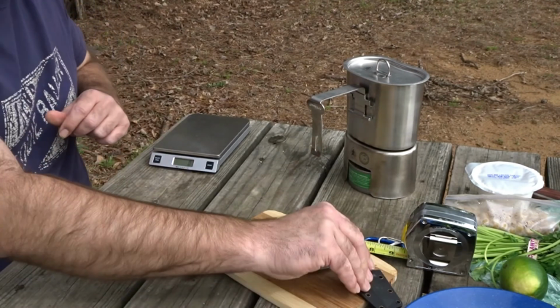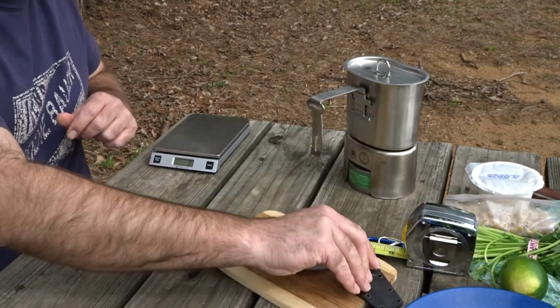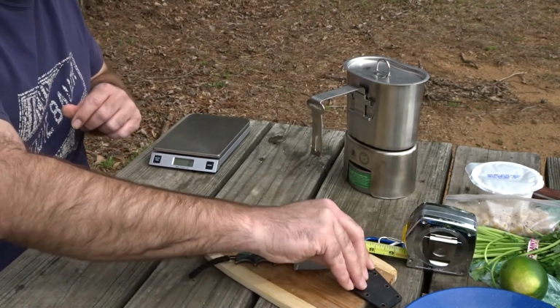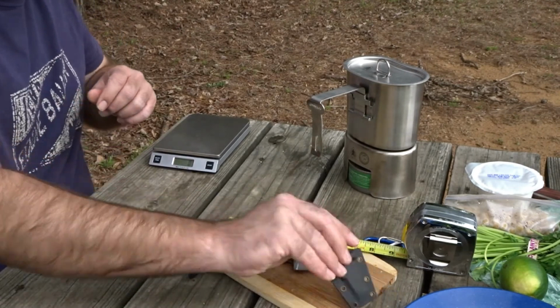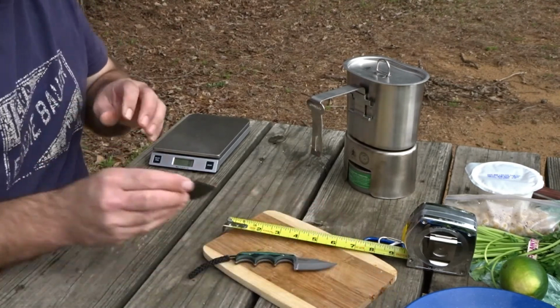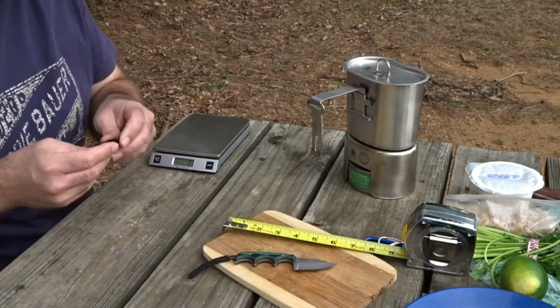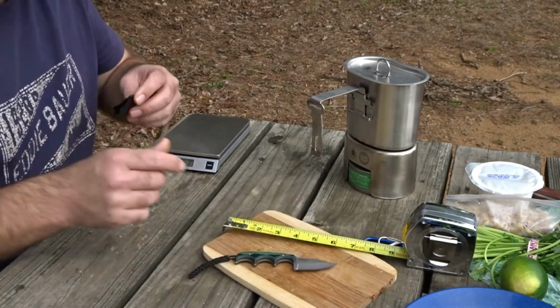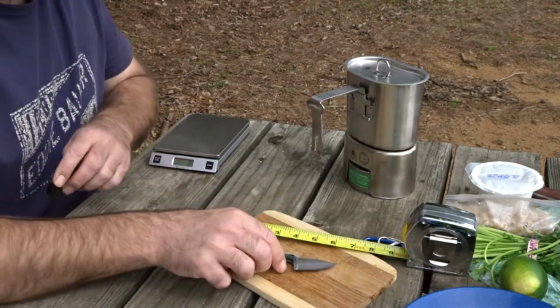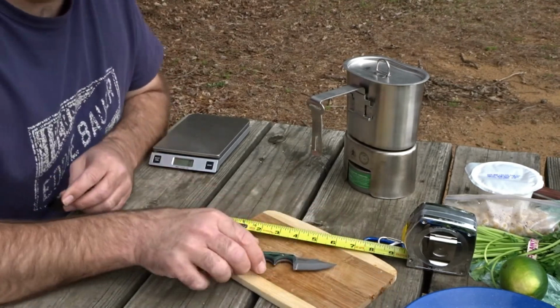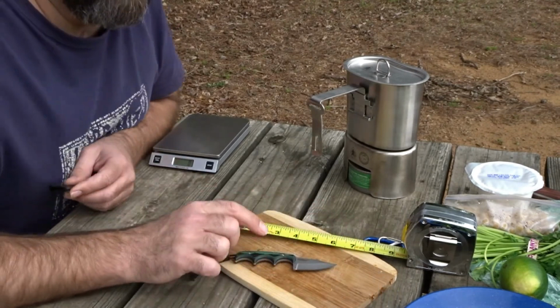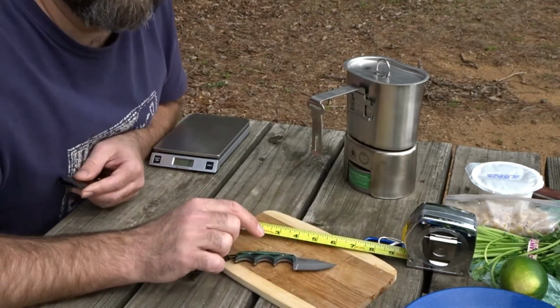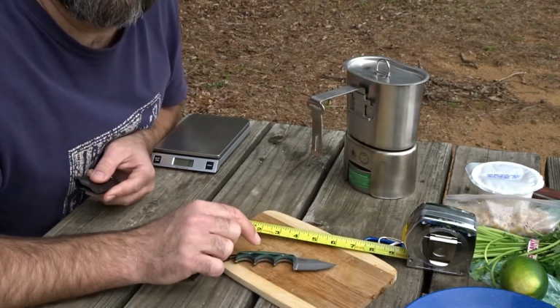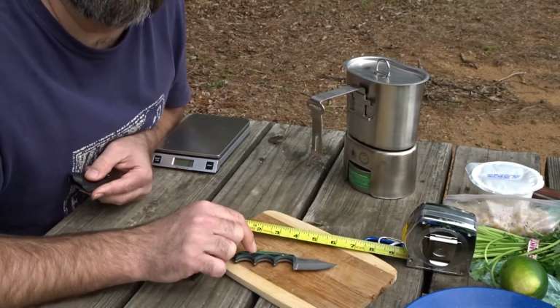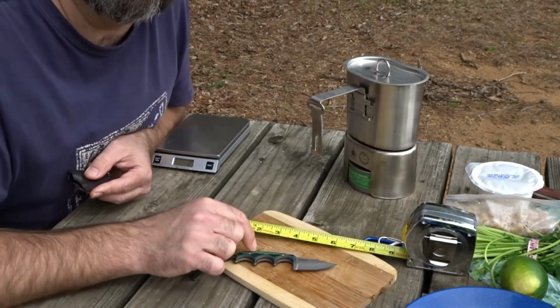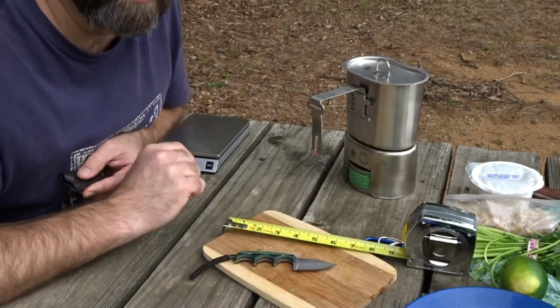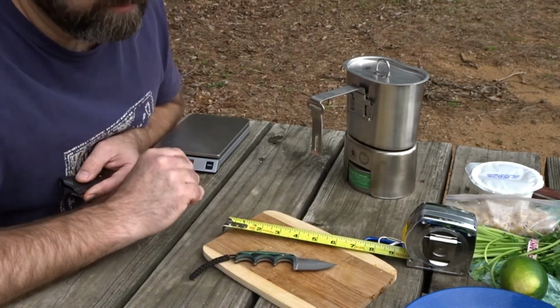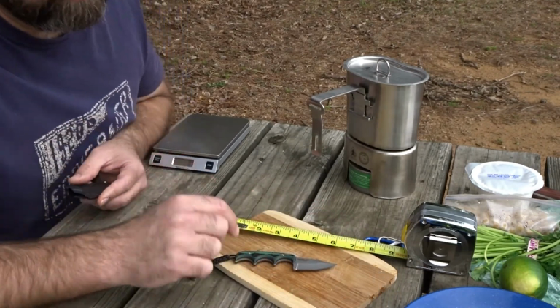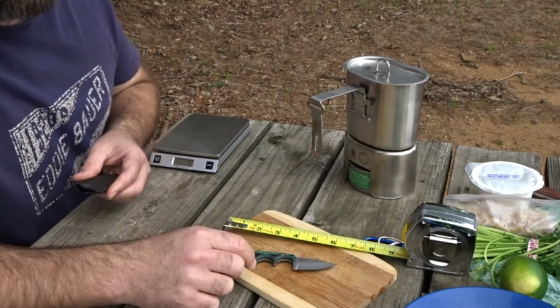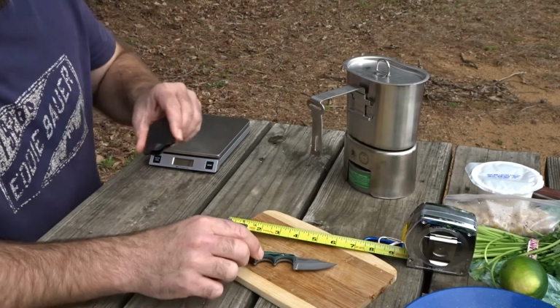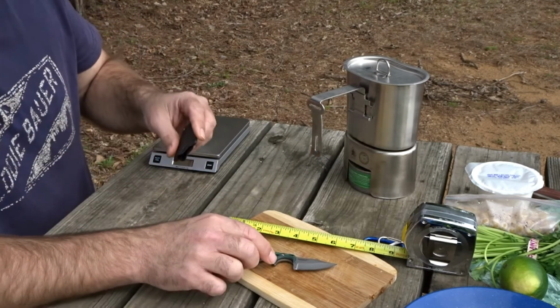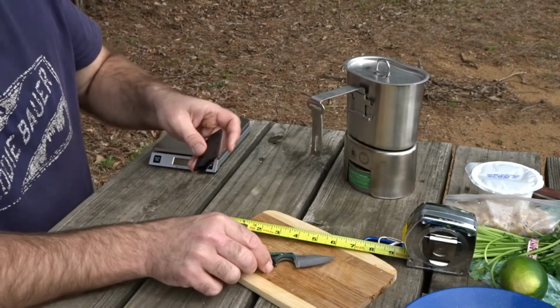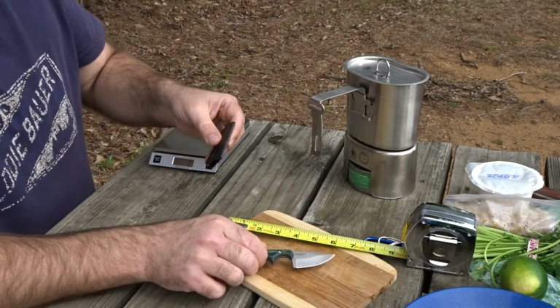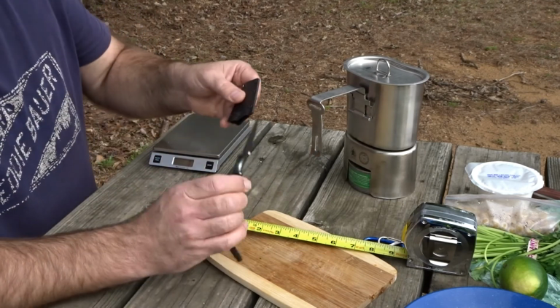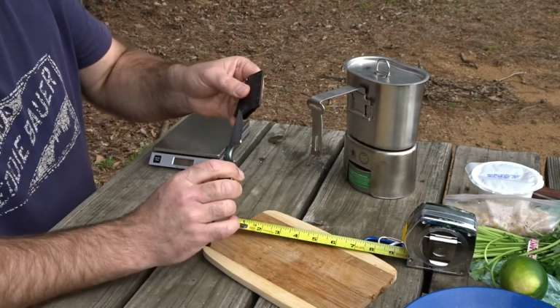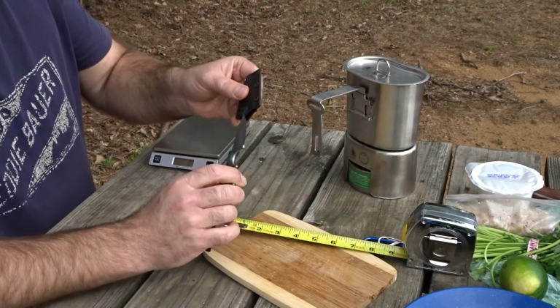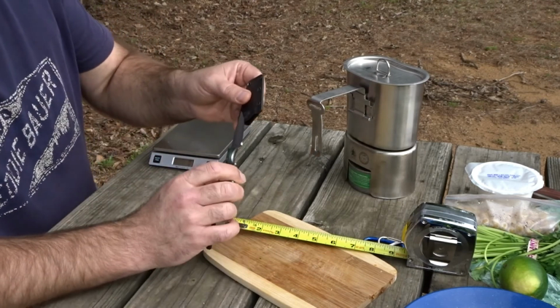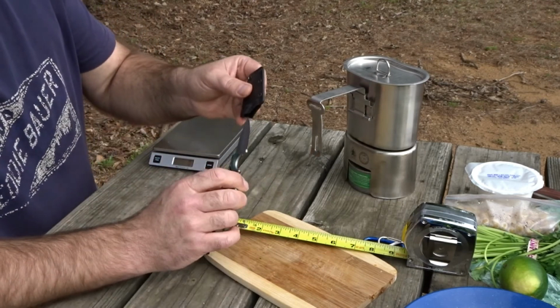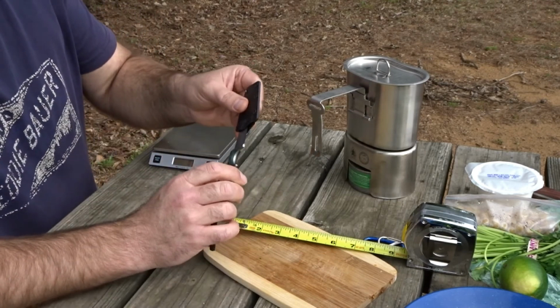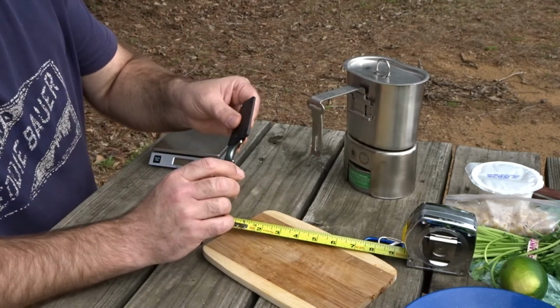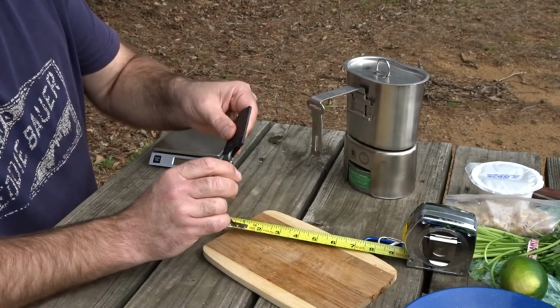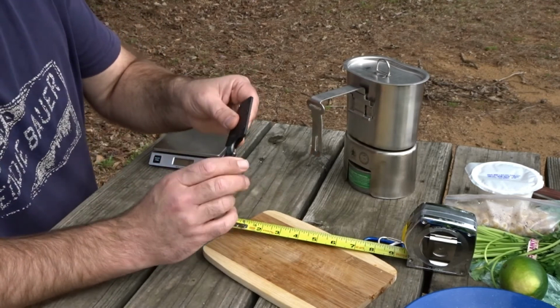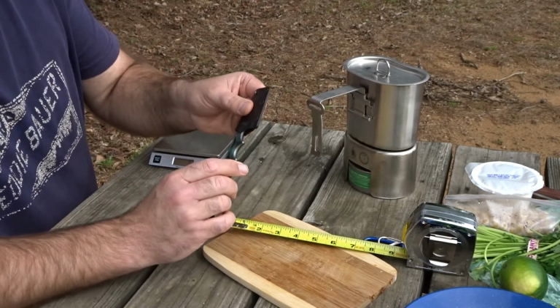Just thought I'd give you a little closer look. They're not real expensive — actually found this at Lowe's when I was getting some tools. Pretty neat little knife, I like it.